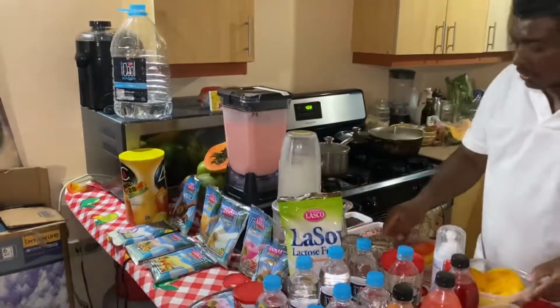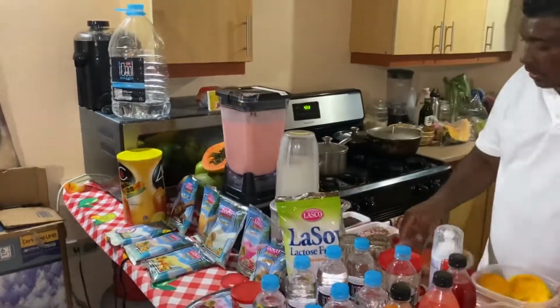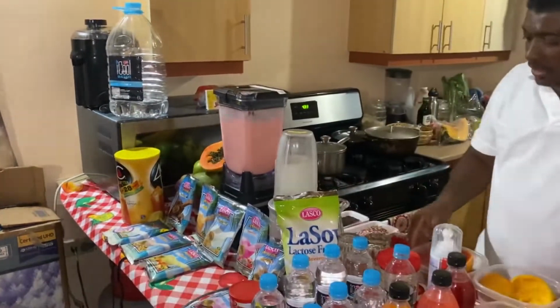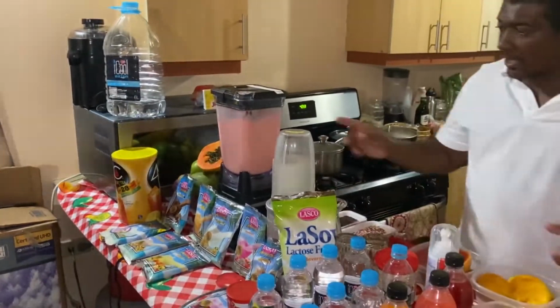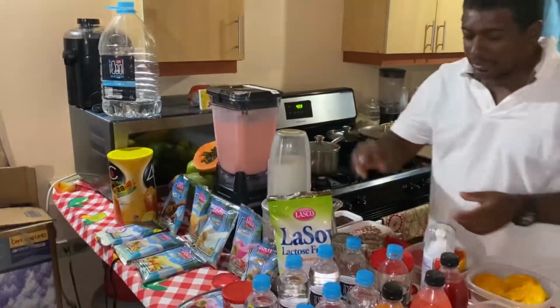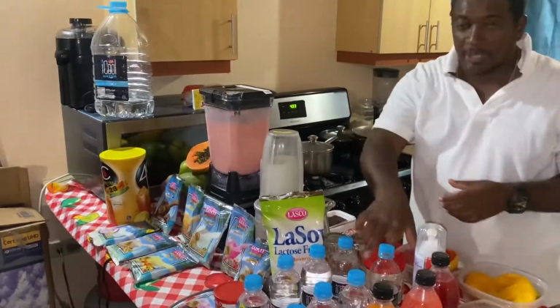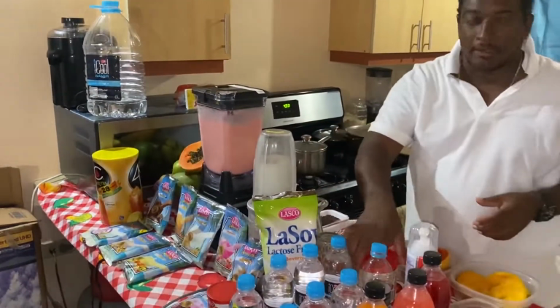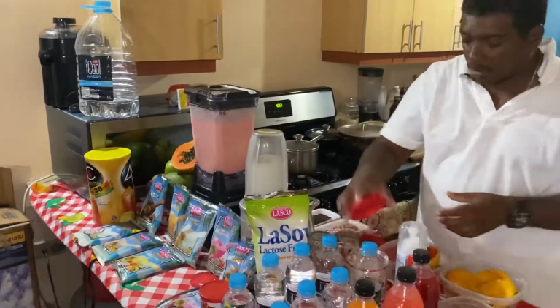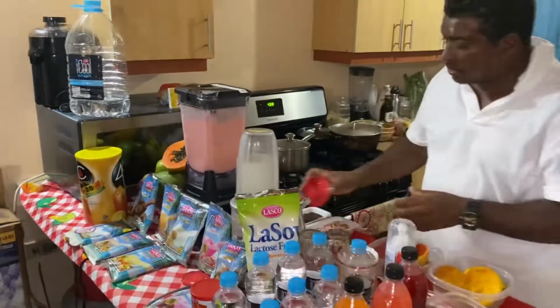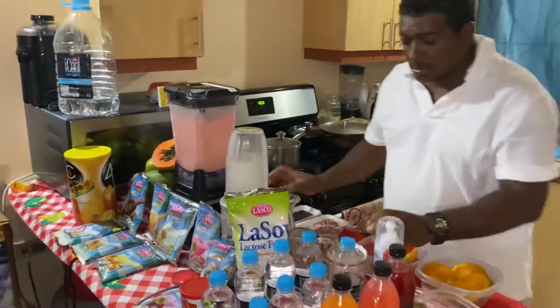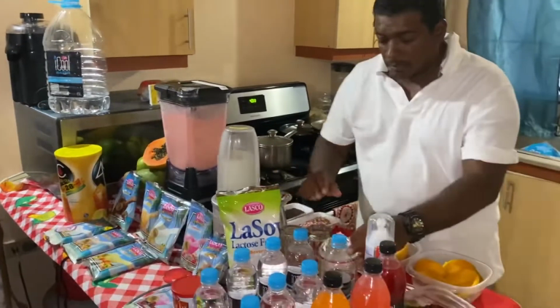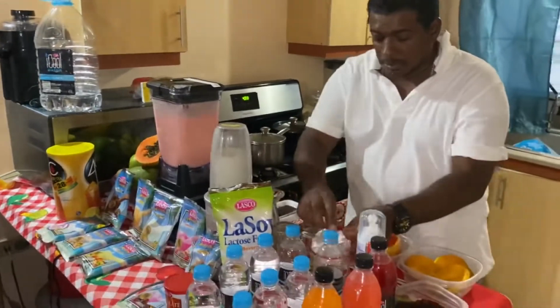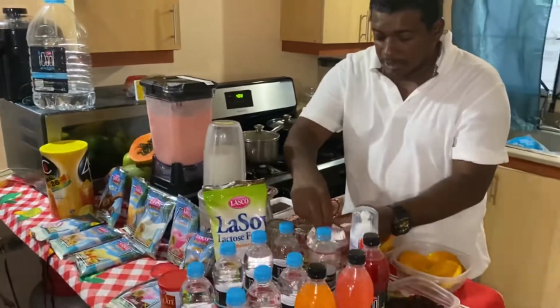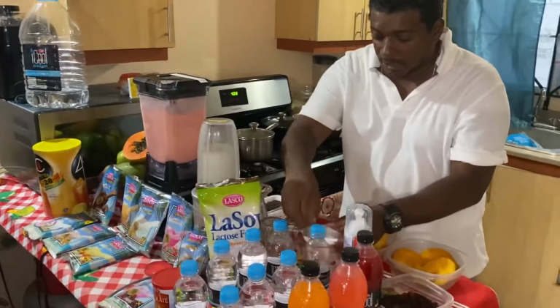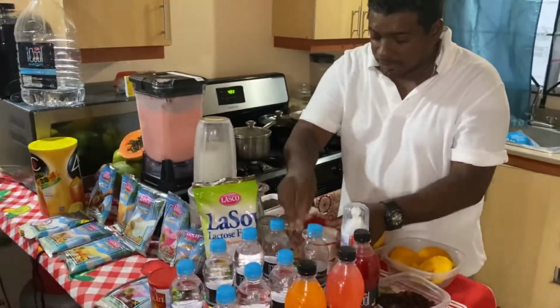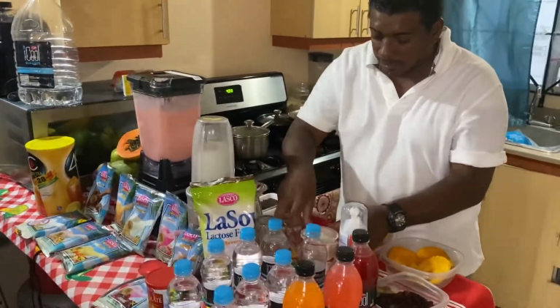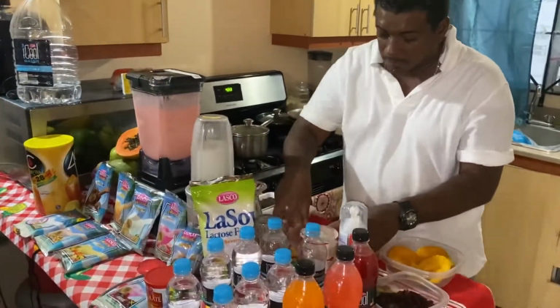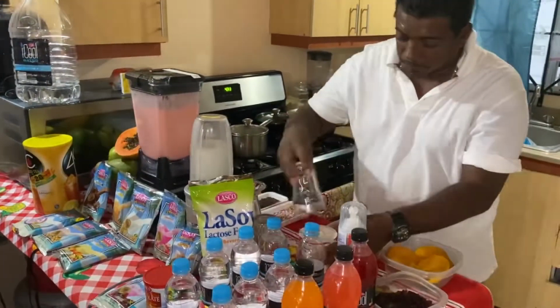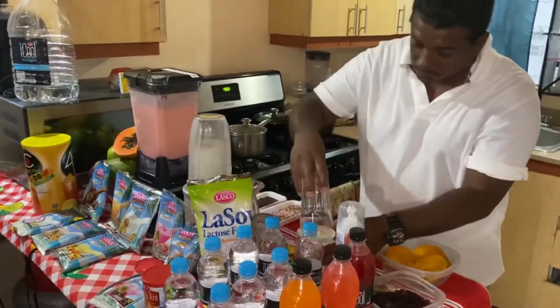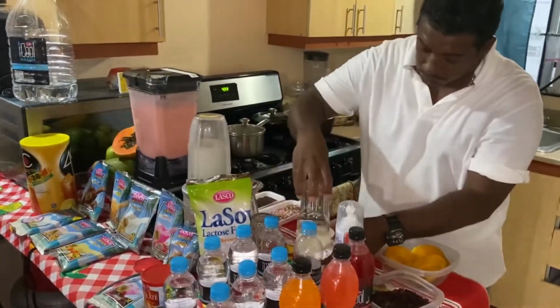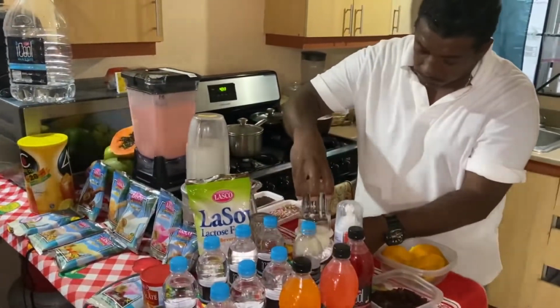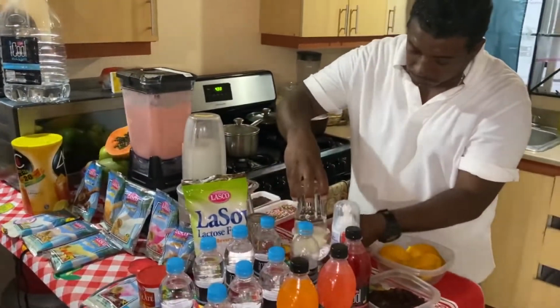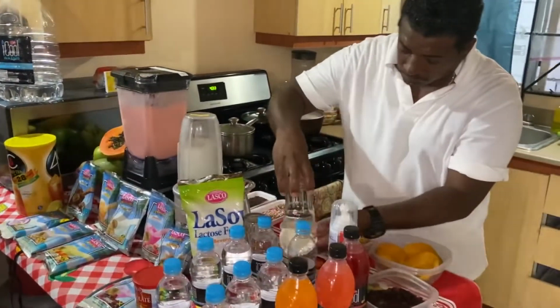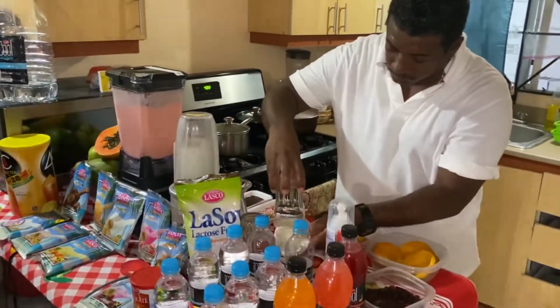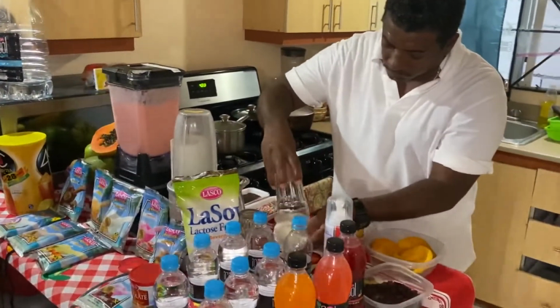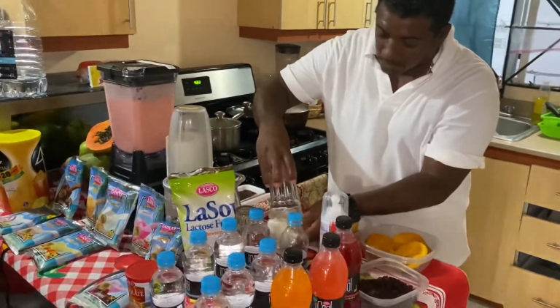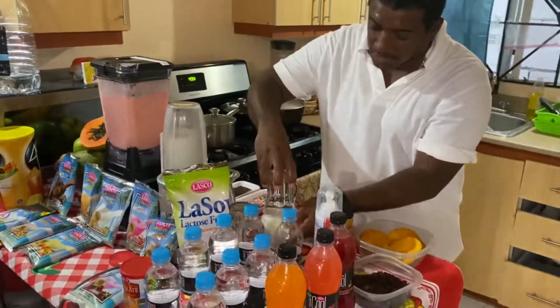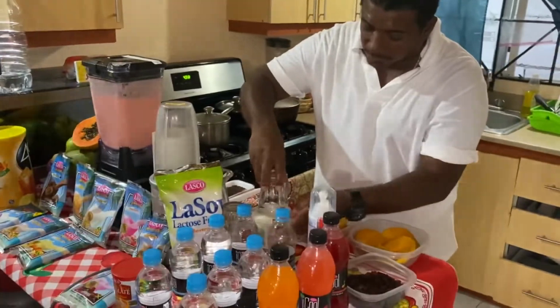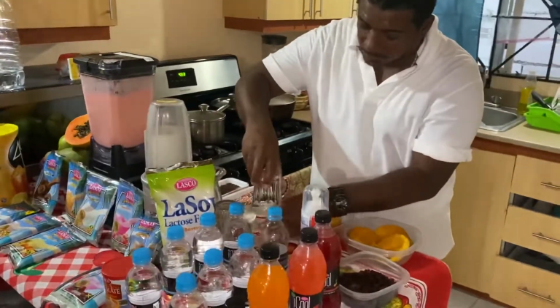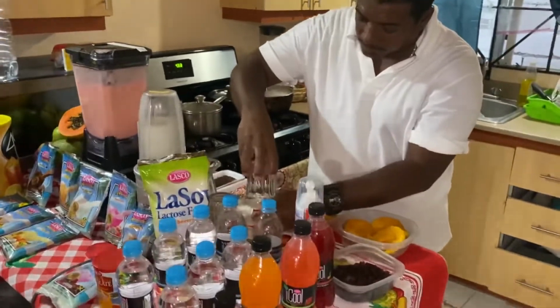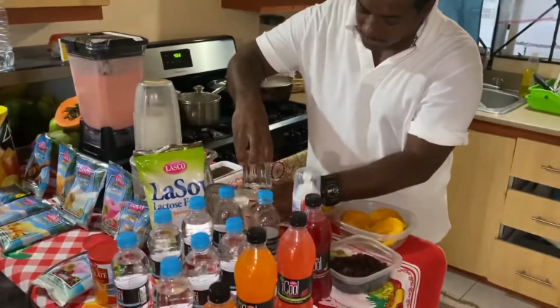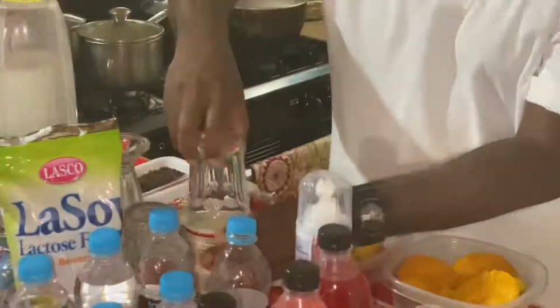In the meantime that is blending, I'm going to decorate this drink by using some frosting.